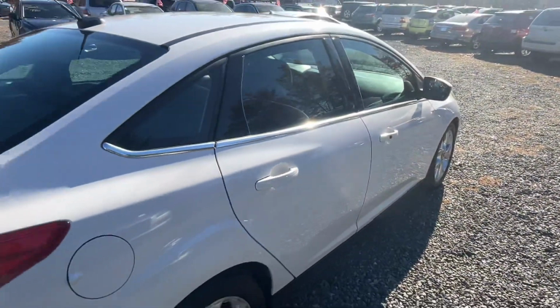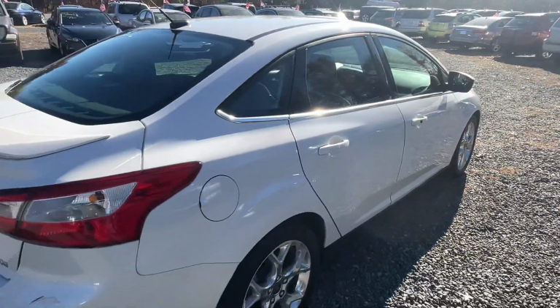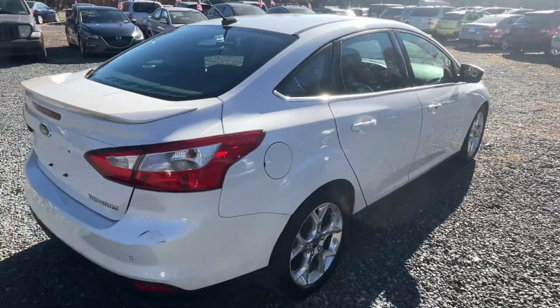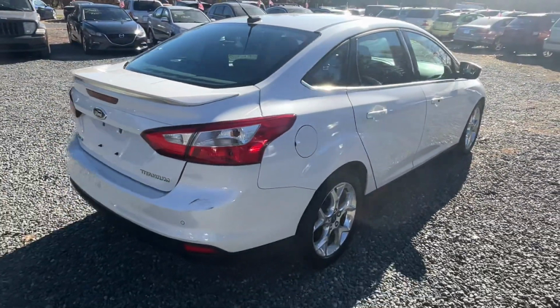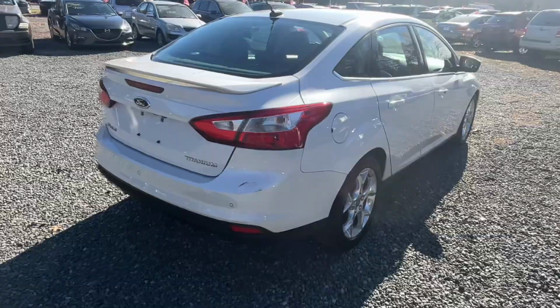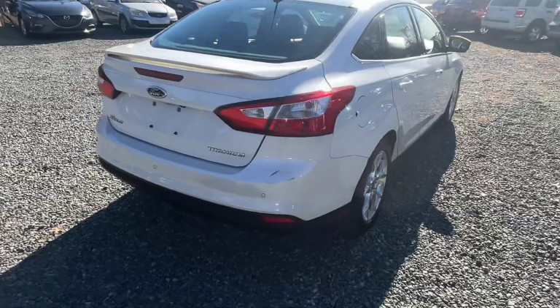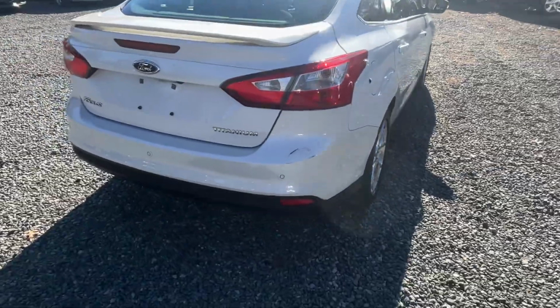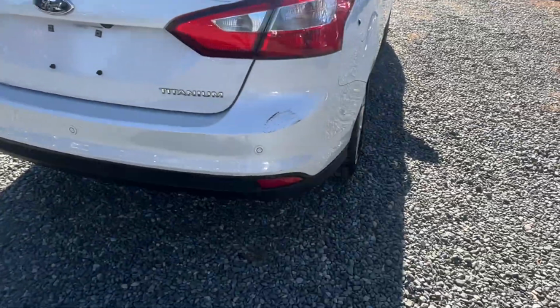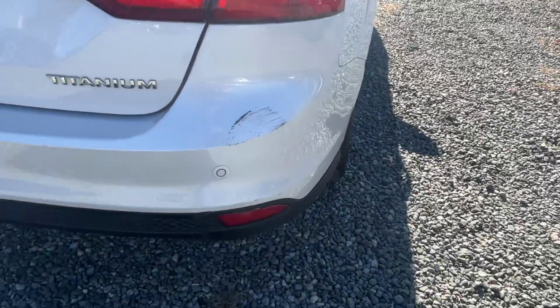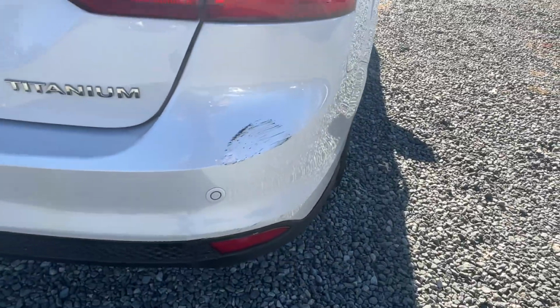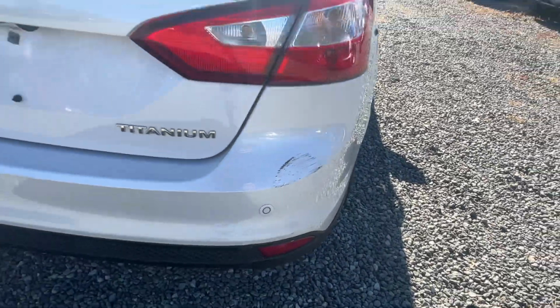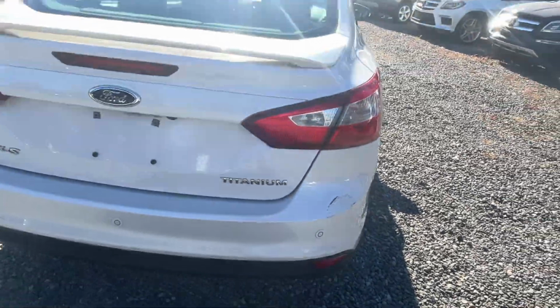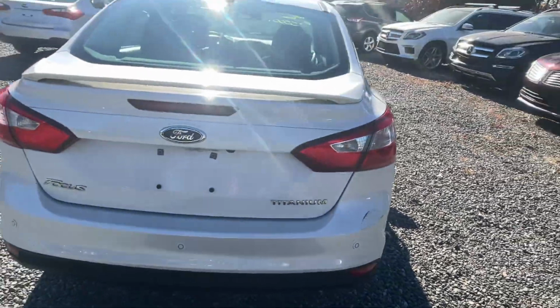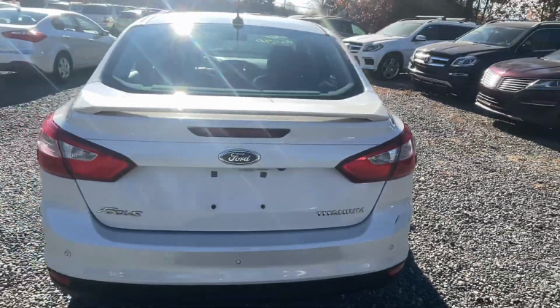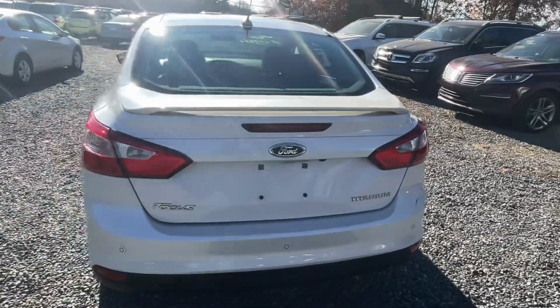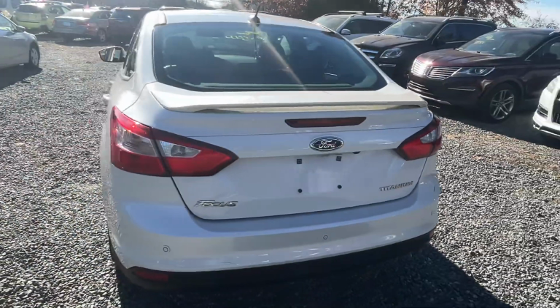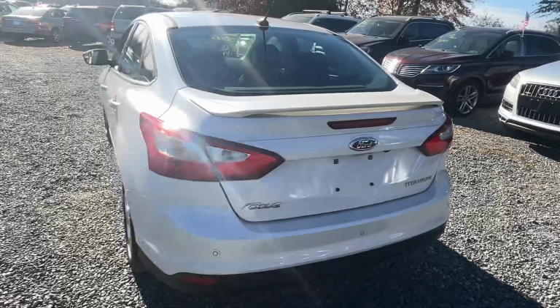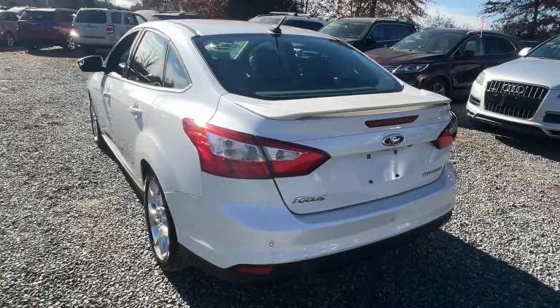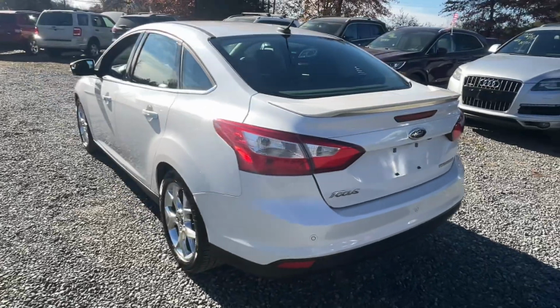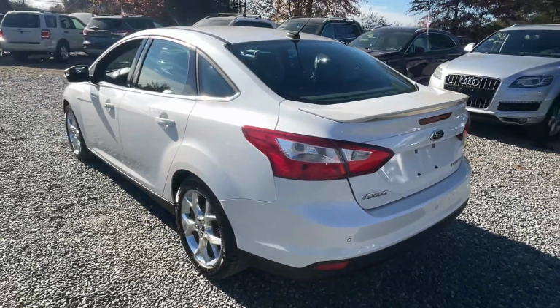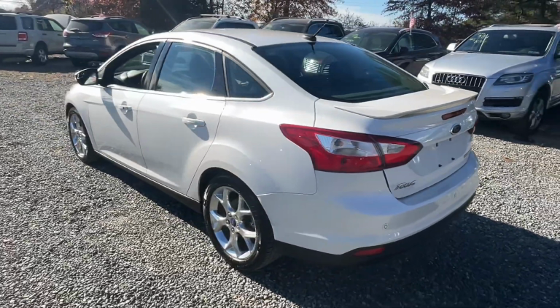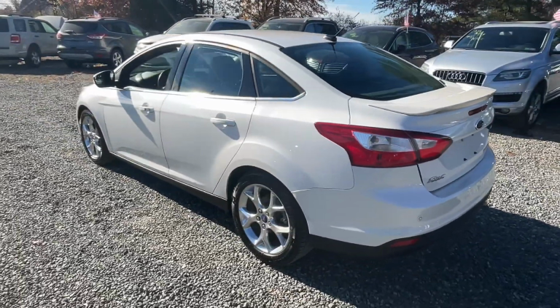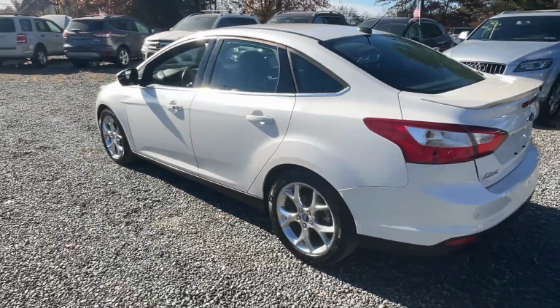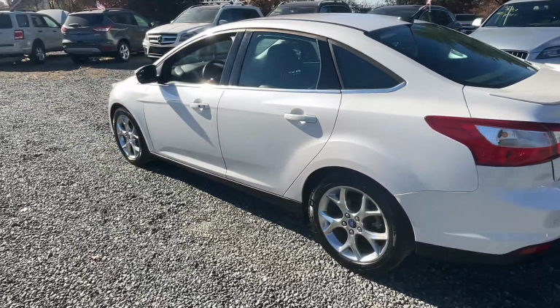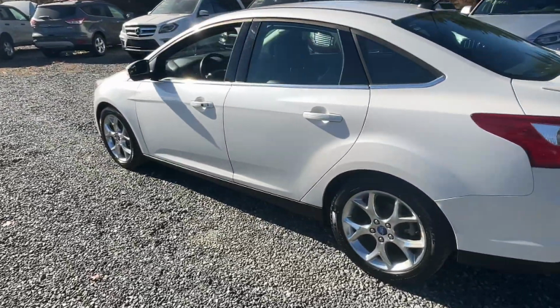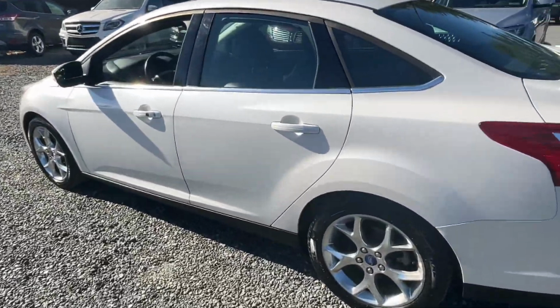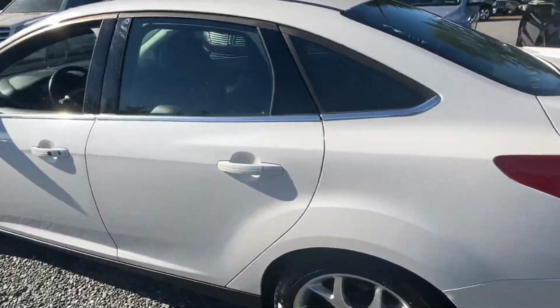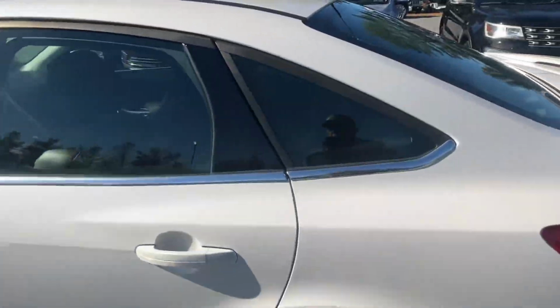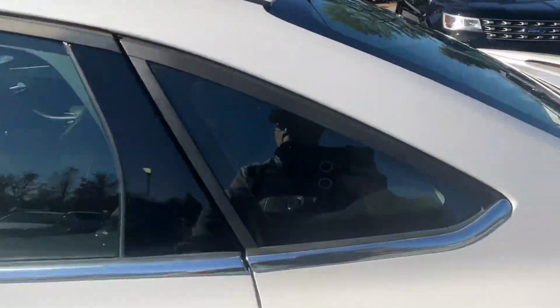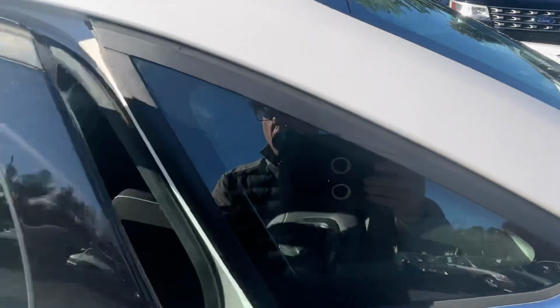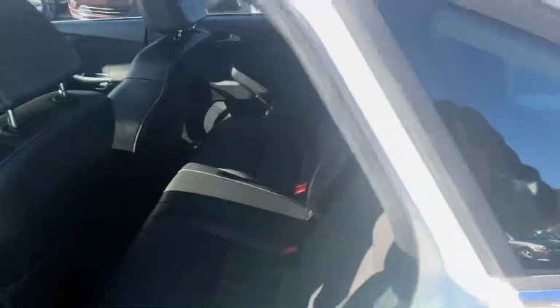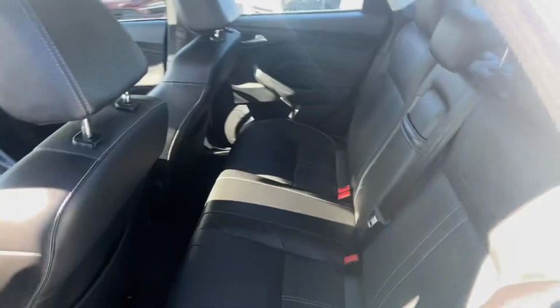Yeah, great little first car. A little scuff down there — it is the Titanium trim line. Like I said, you get all those extra goodies. Great first car with a lot of extras for the kids.